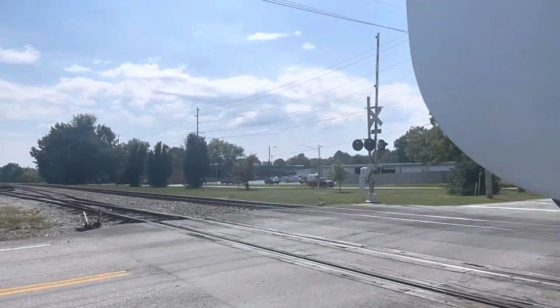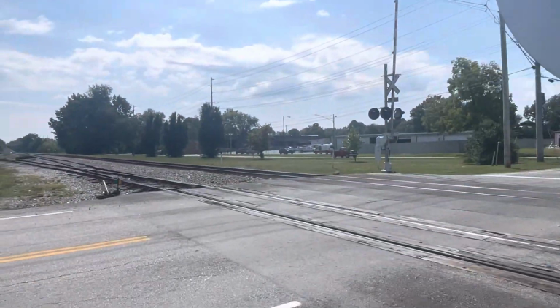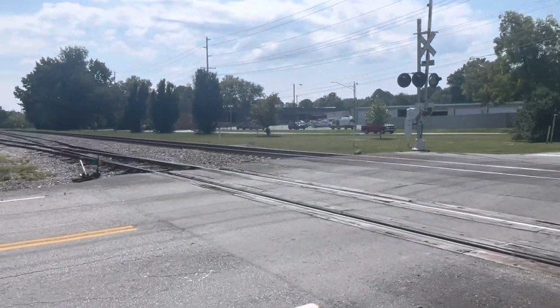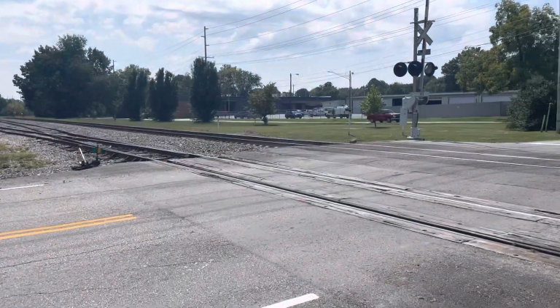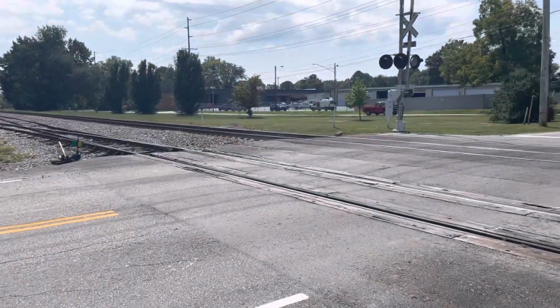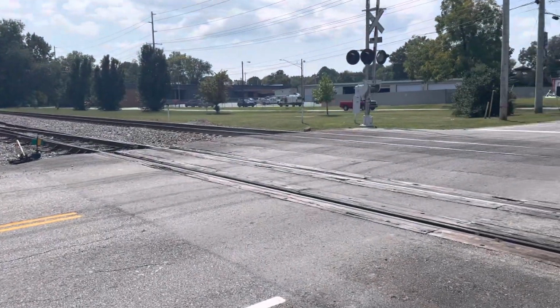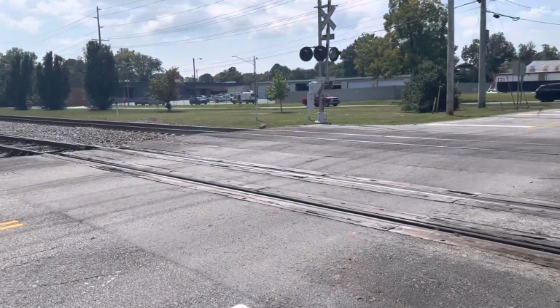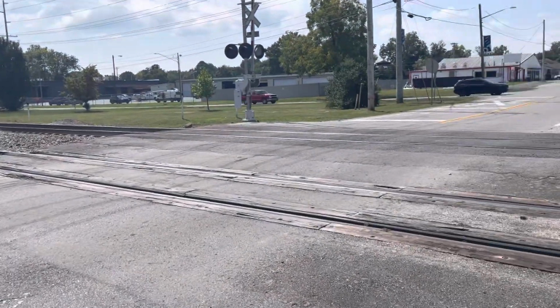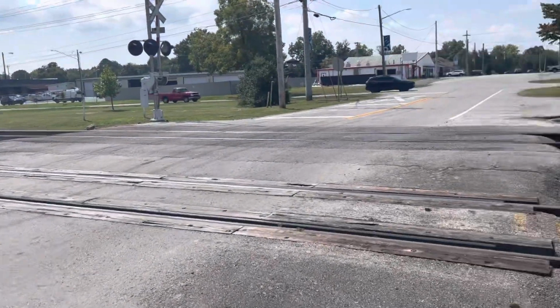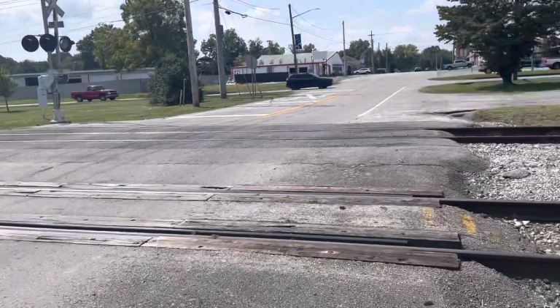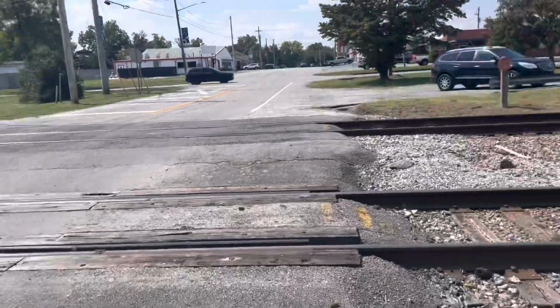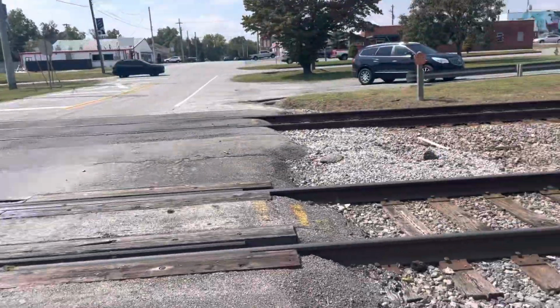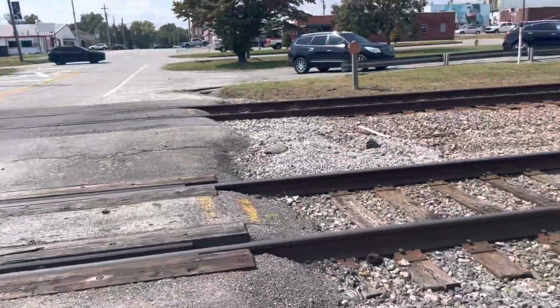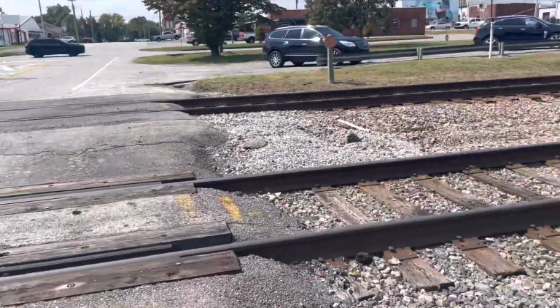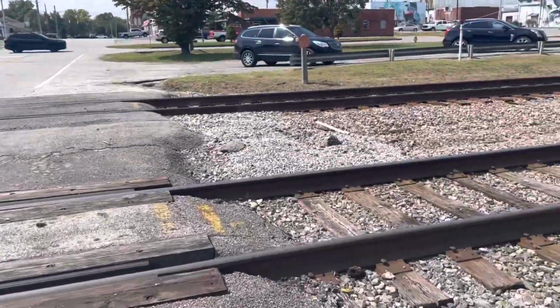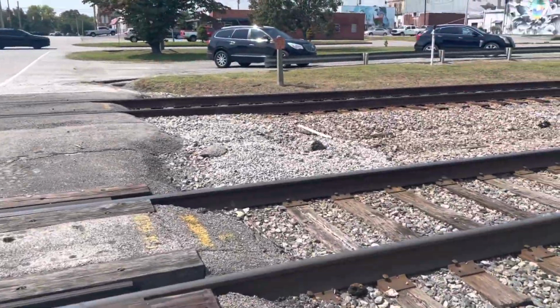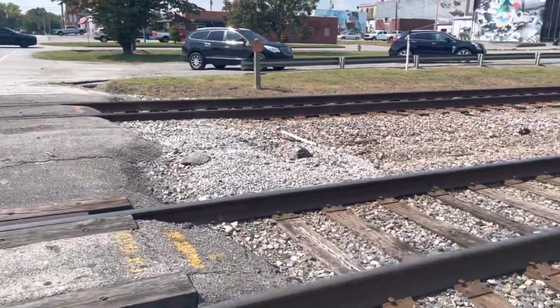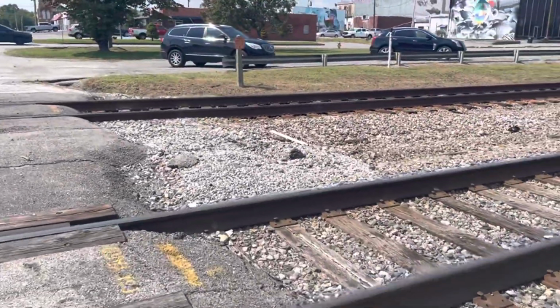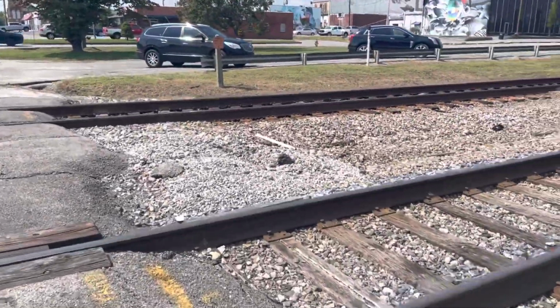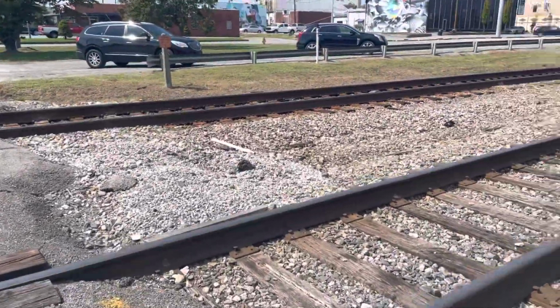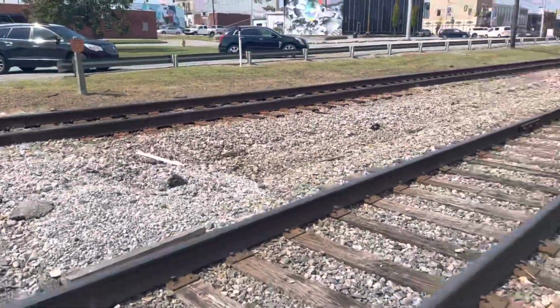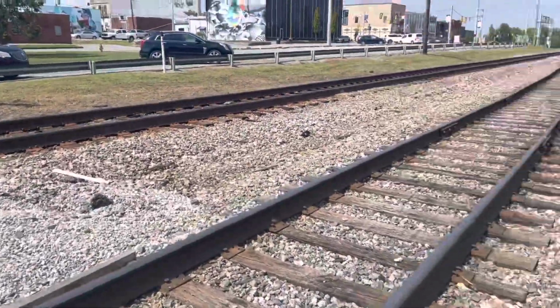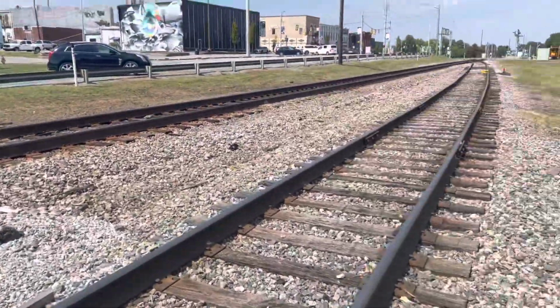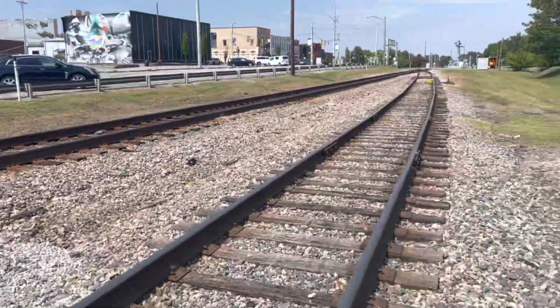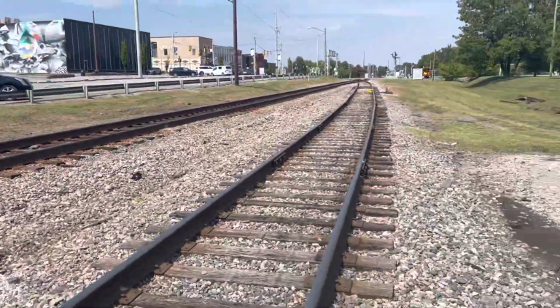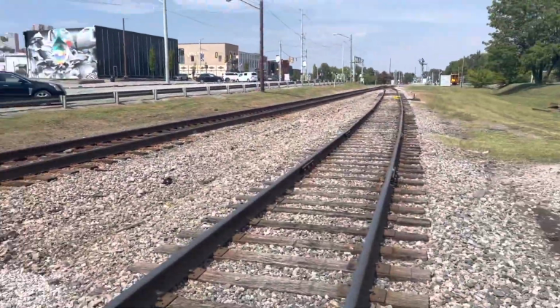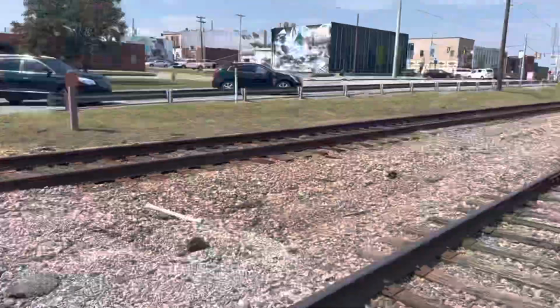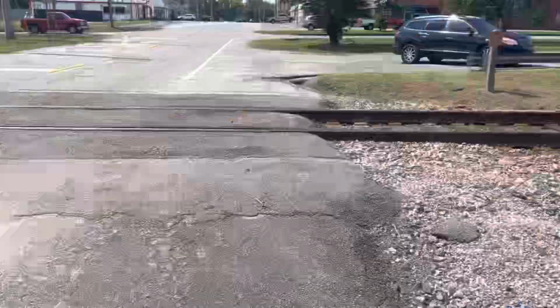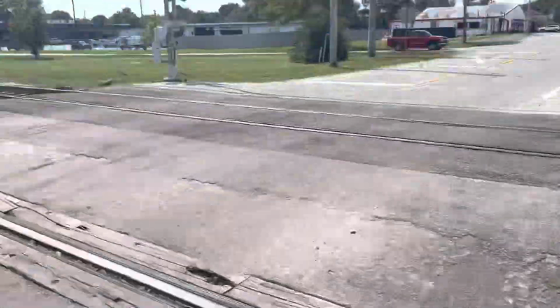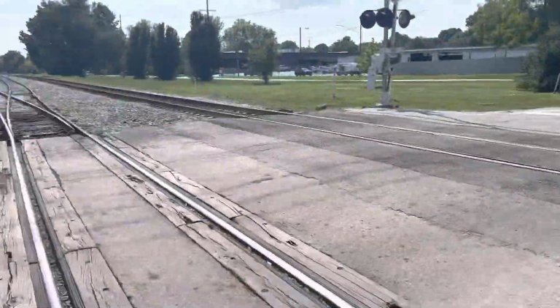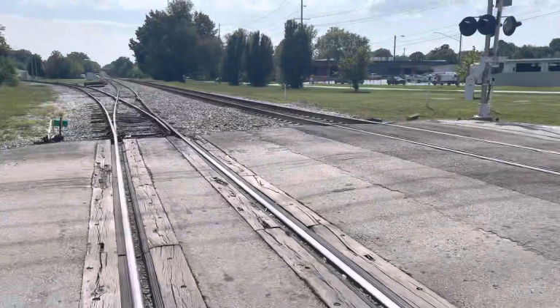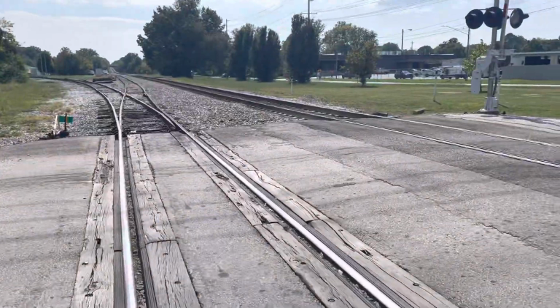This is on the Chattanooga Sub, by the way. That way is looking north towards Nashville, and the other way is looking south towards Chattanooga.